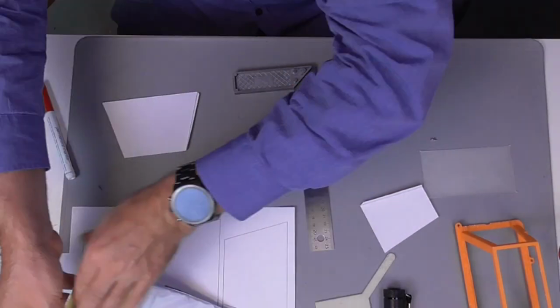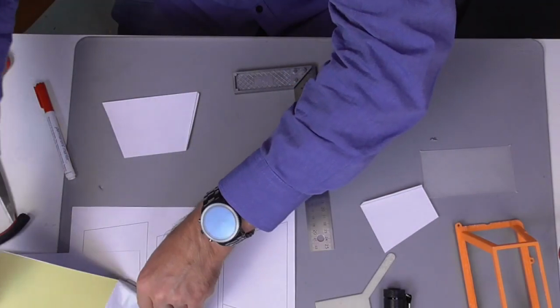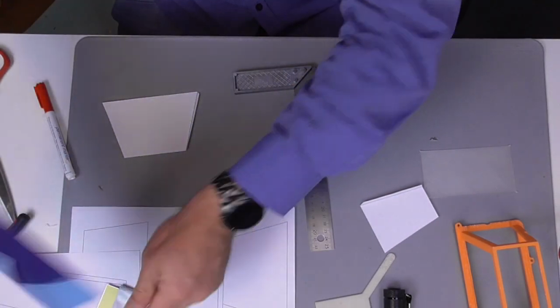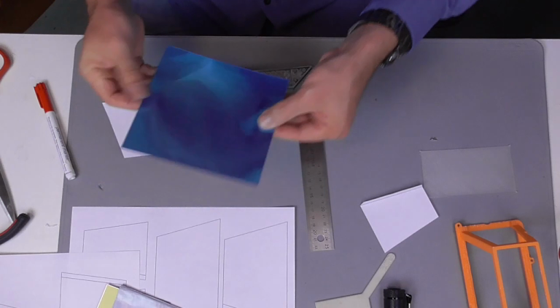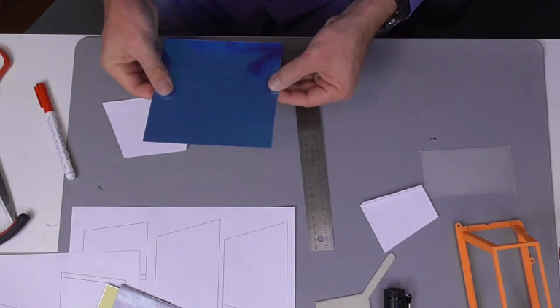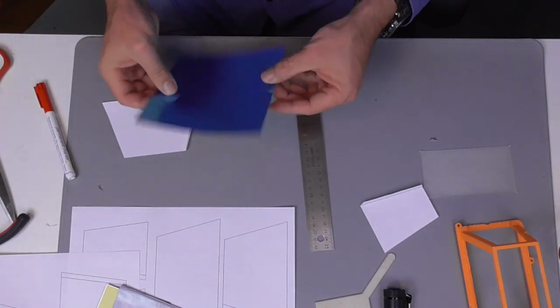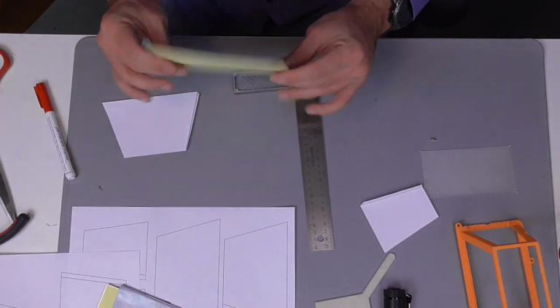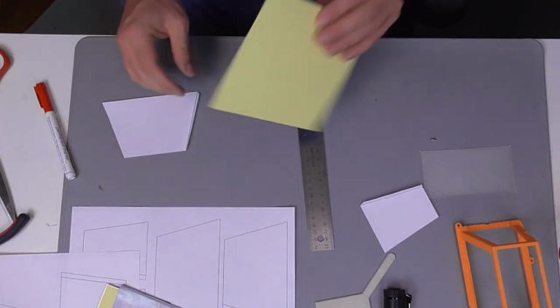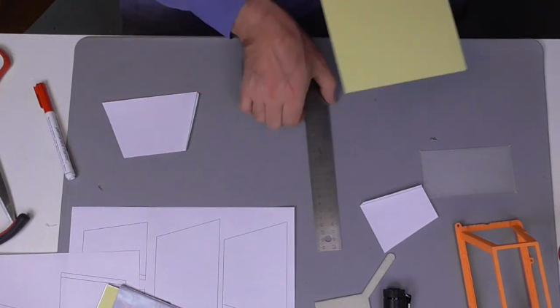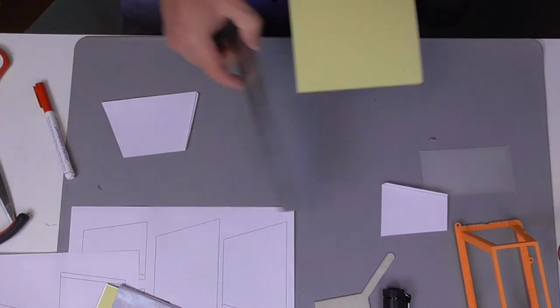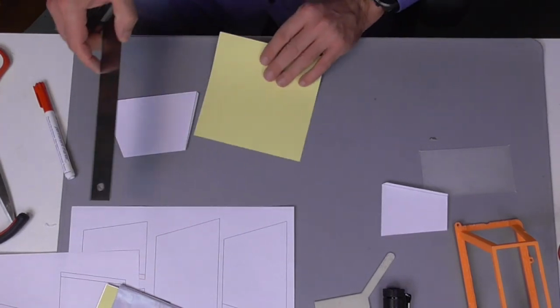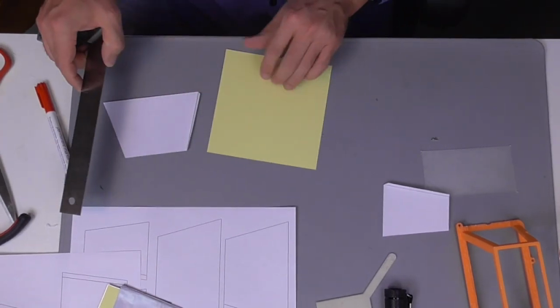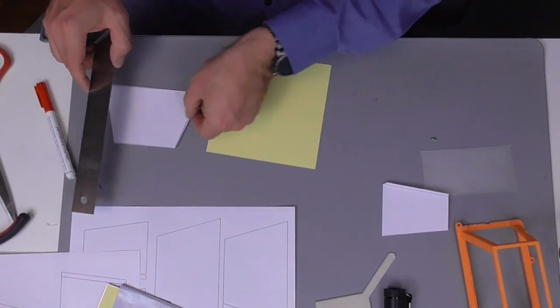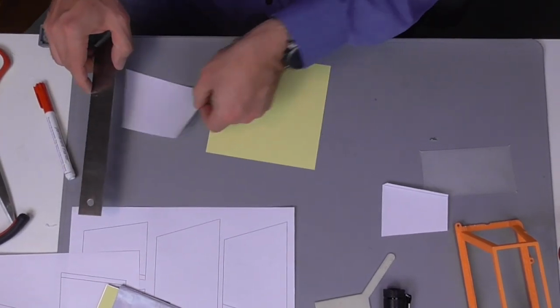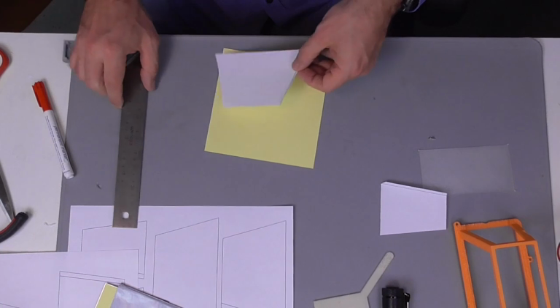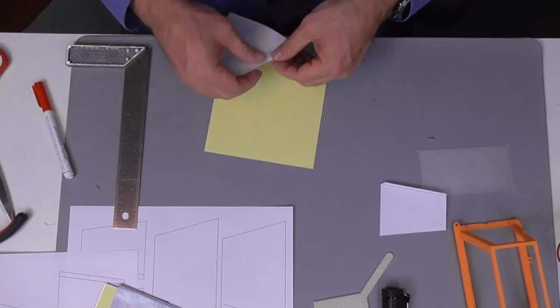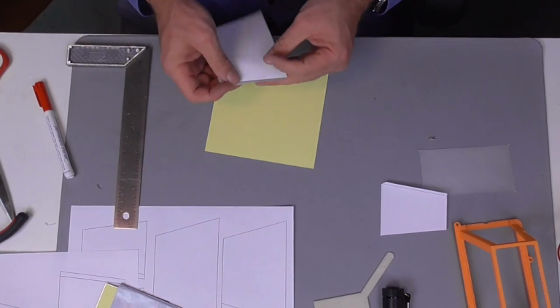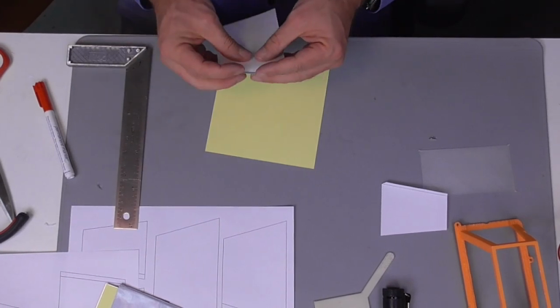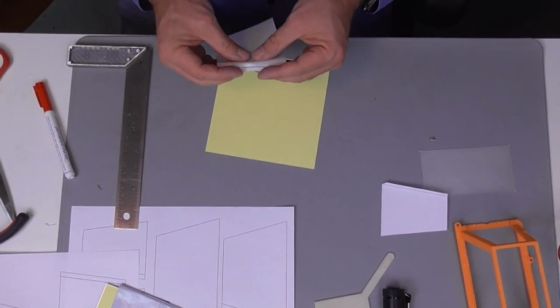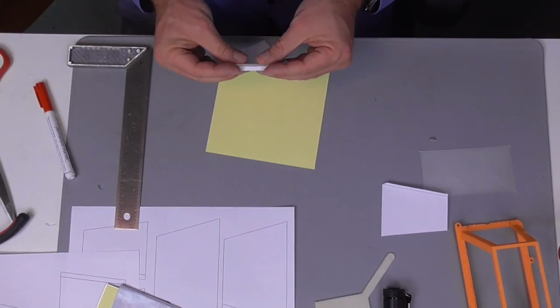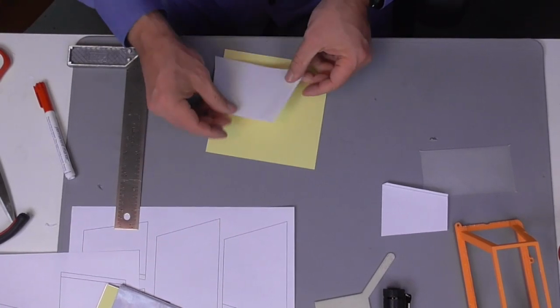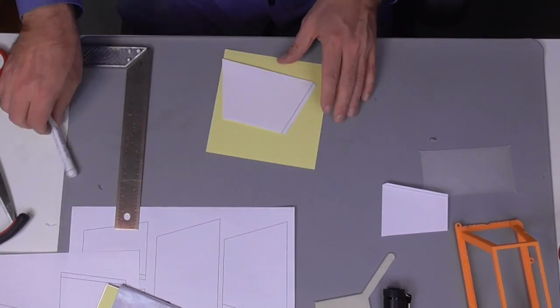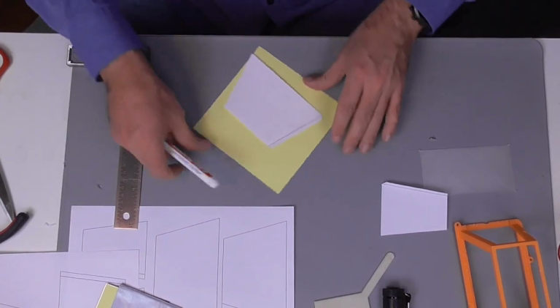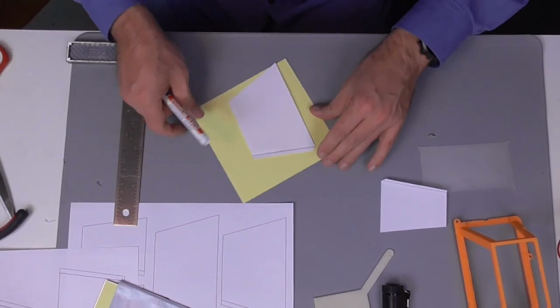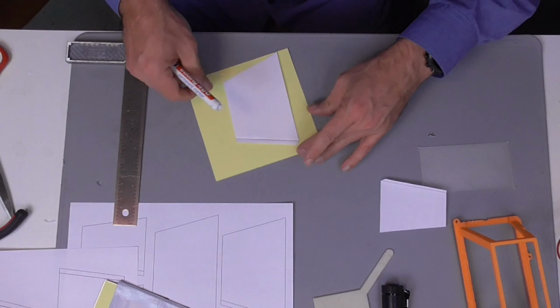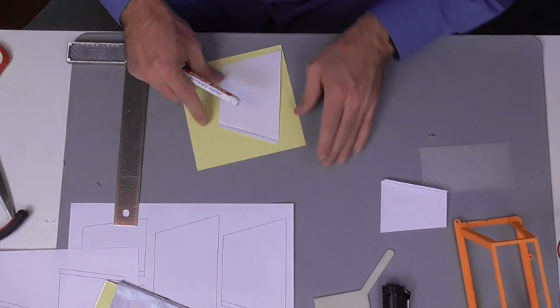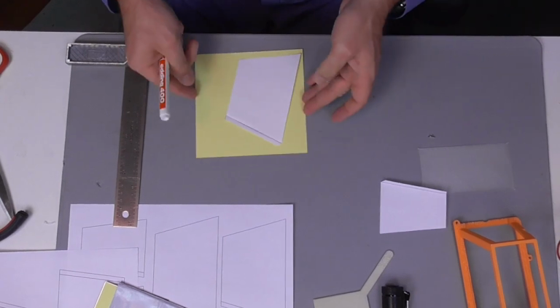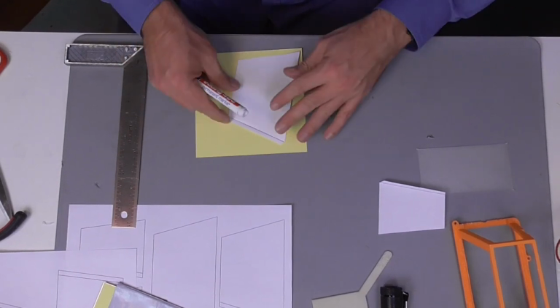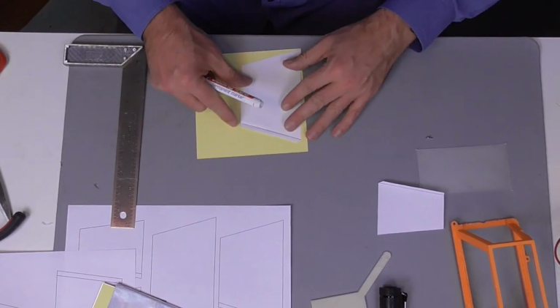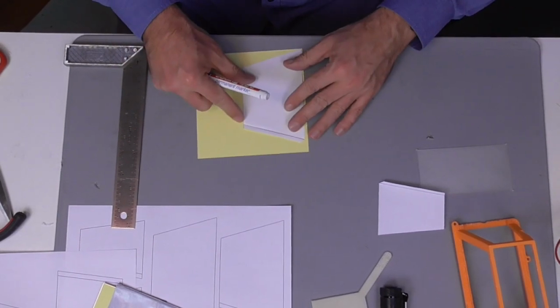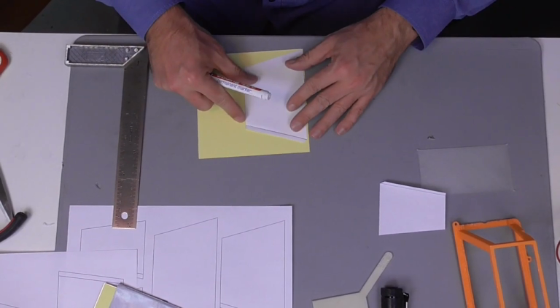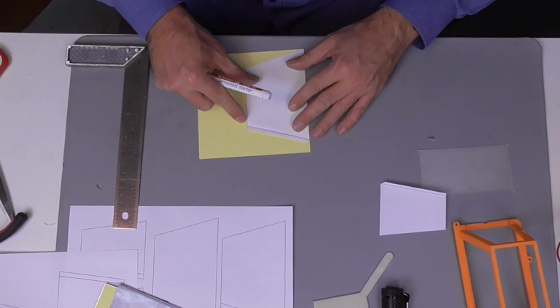The mirror tiles come with two protective sheets: a transparent blue one that protects the mirror side and a yellow one that protects the adhesive side. We keep the protective sheets in place for the time that we cut the mirrors into shape. Later on, we of course need to remove them.